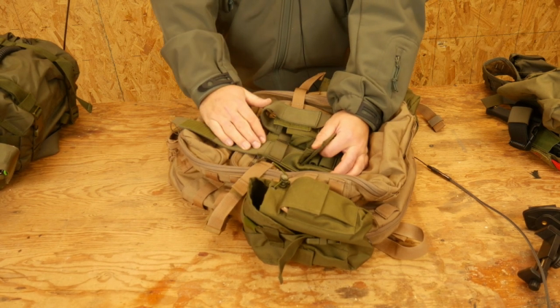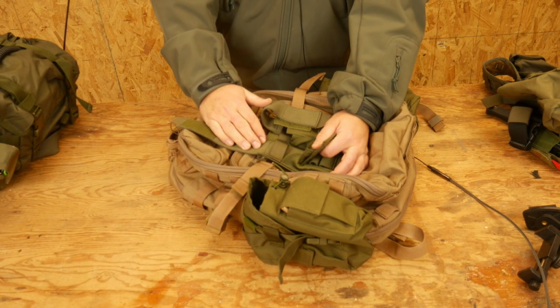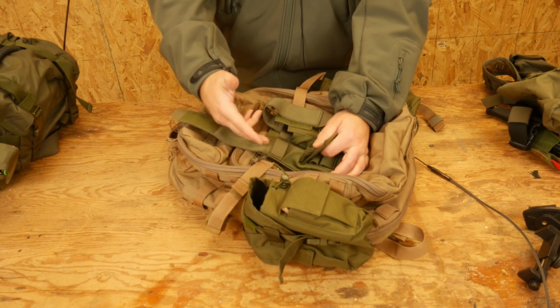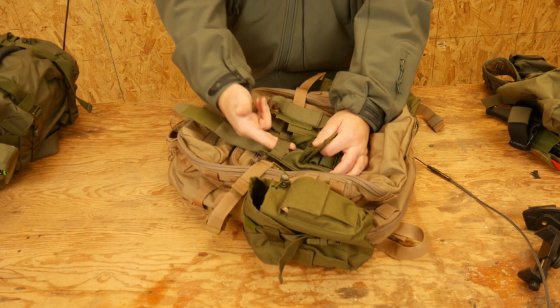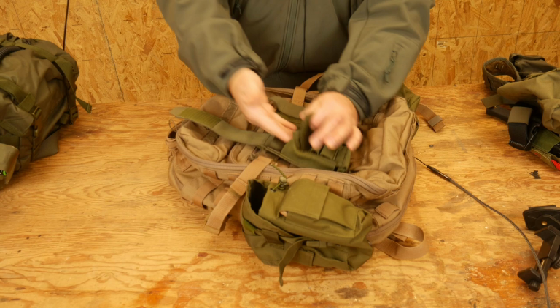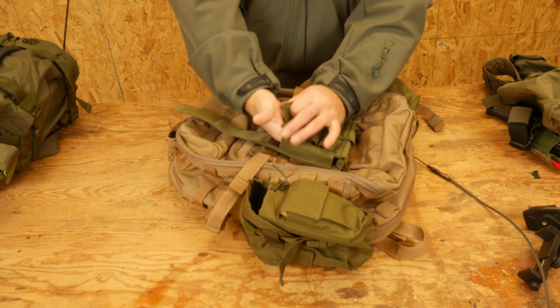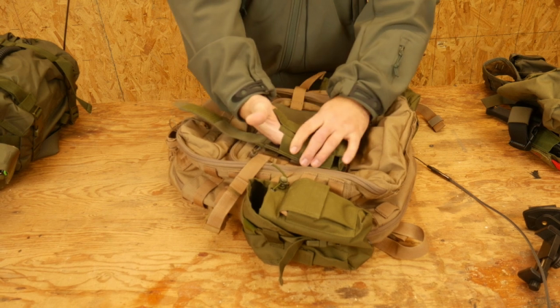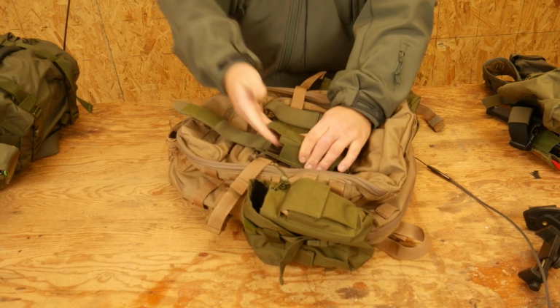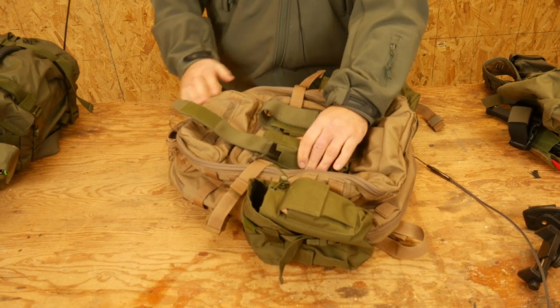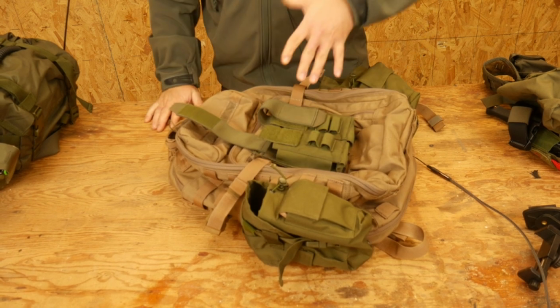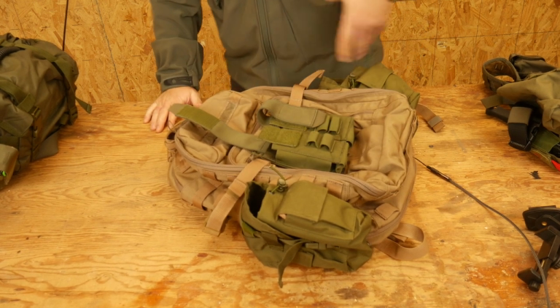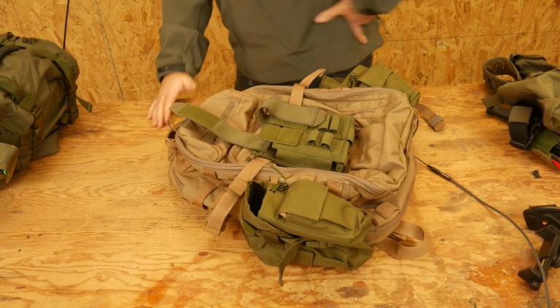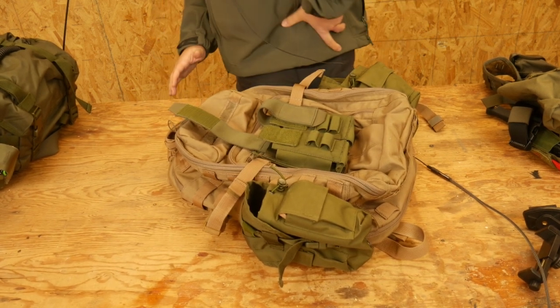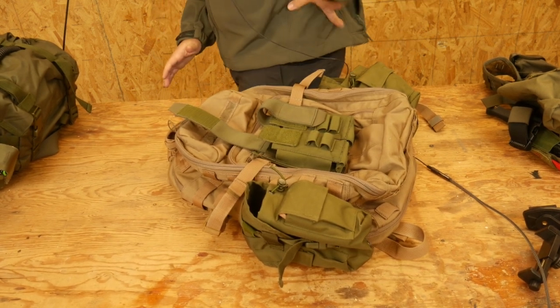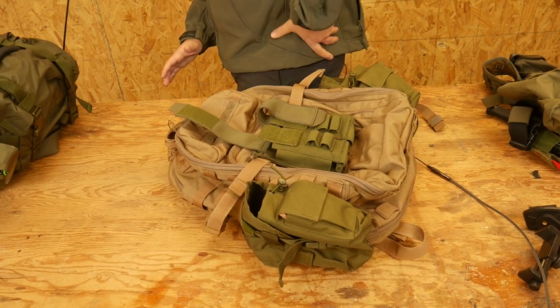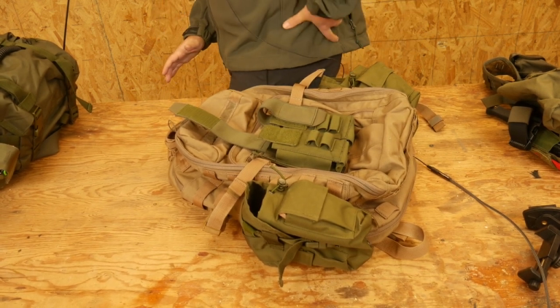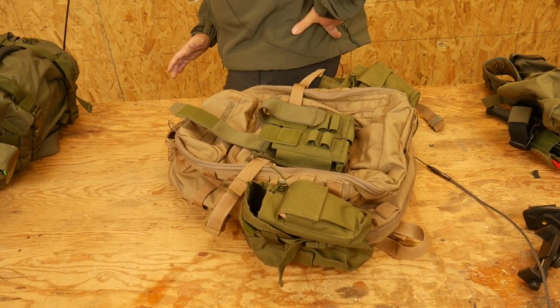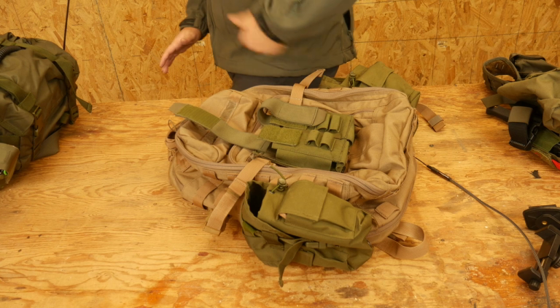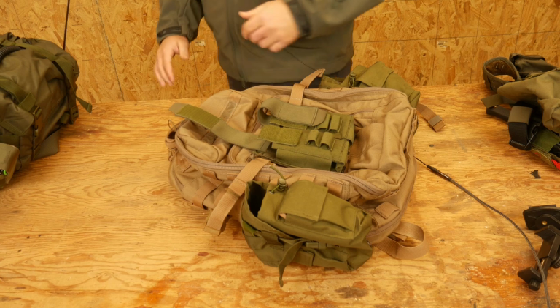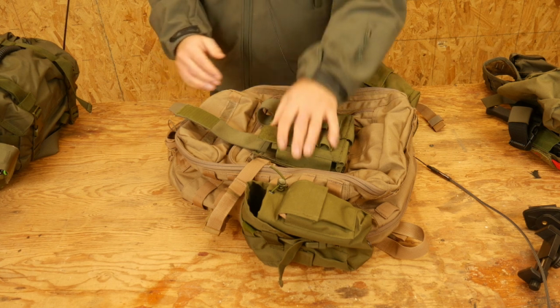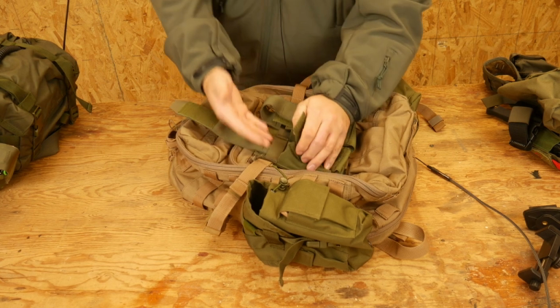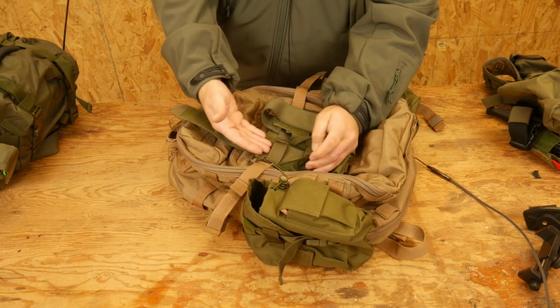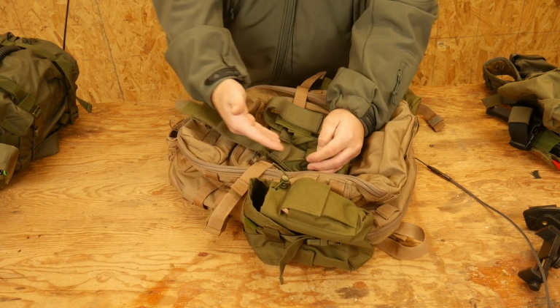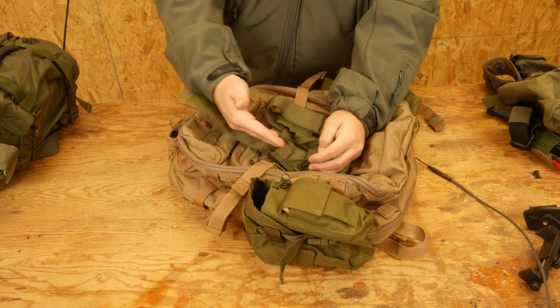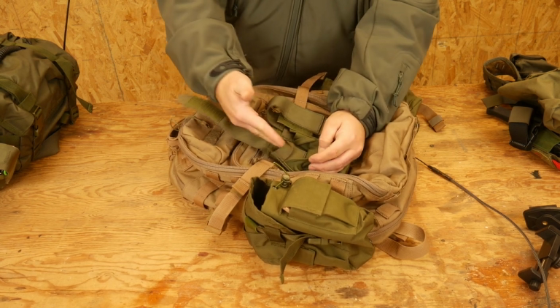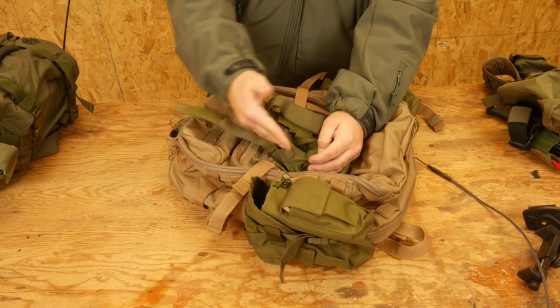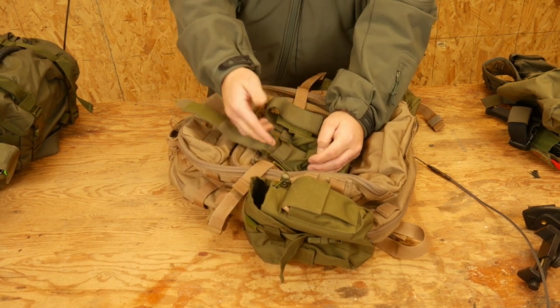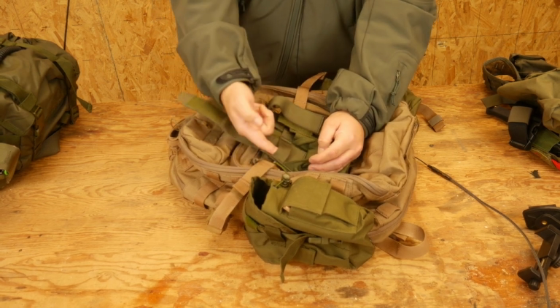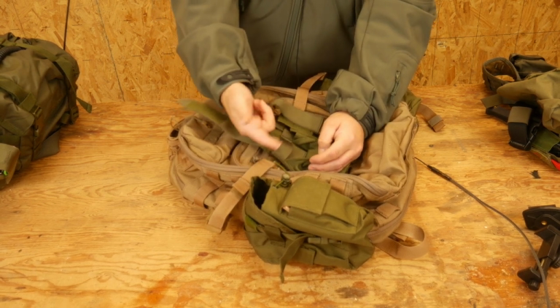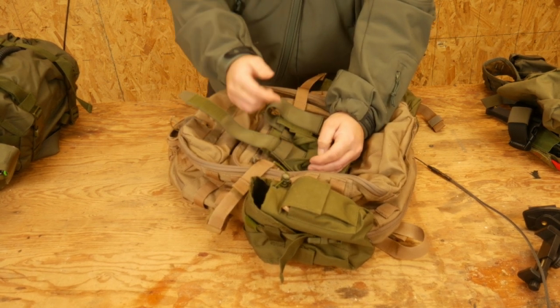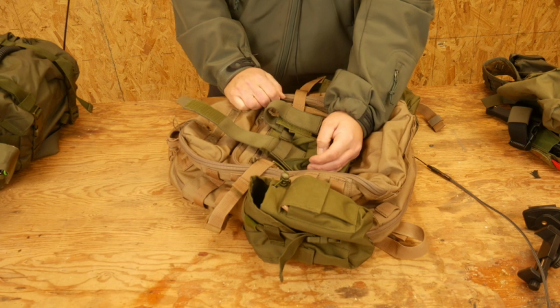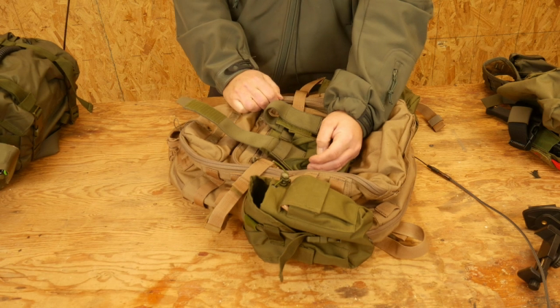The problem is when you try to put two magazines in this pouch, and if you're going to tack reload that off your belt — and it's back here where you can't reach it as well — the magazine will tend to get hung up on this piece of material here.